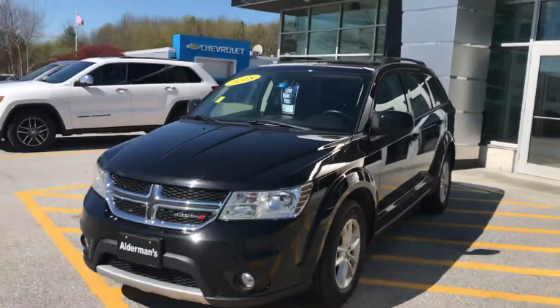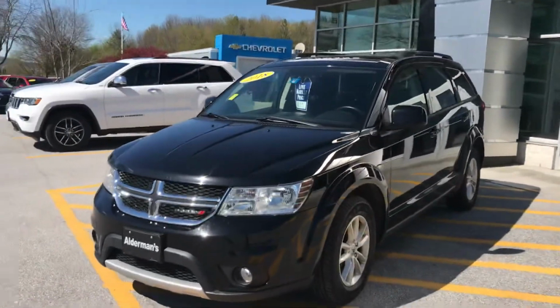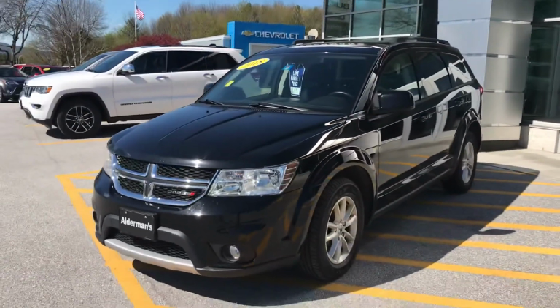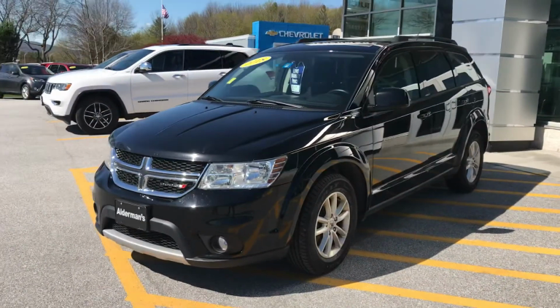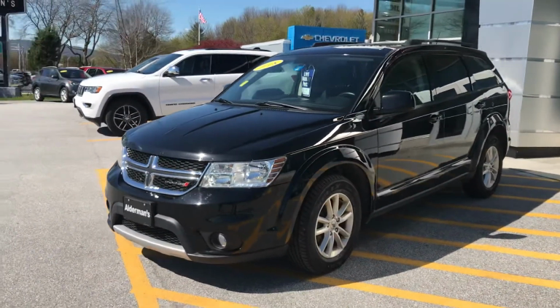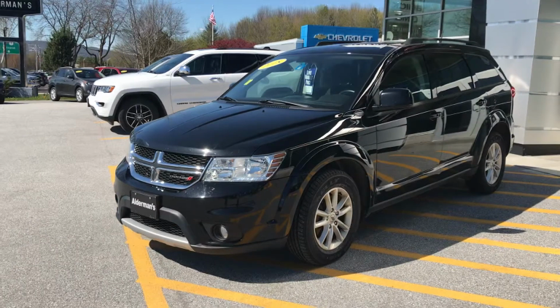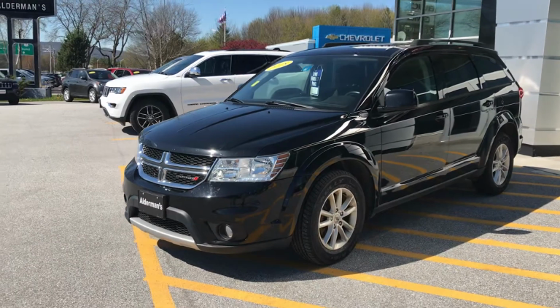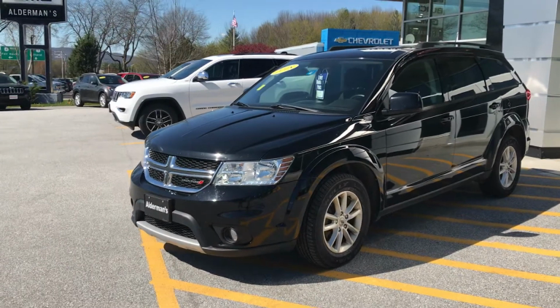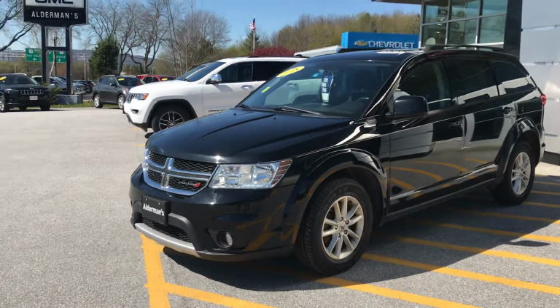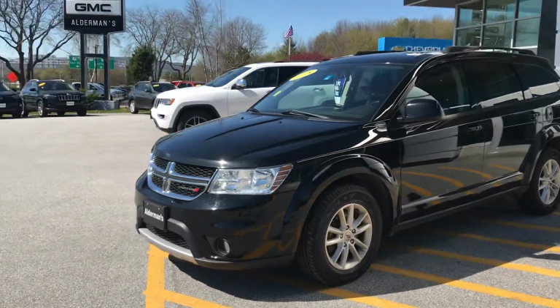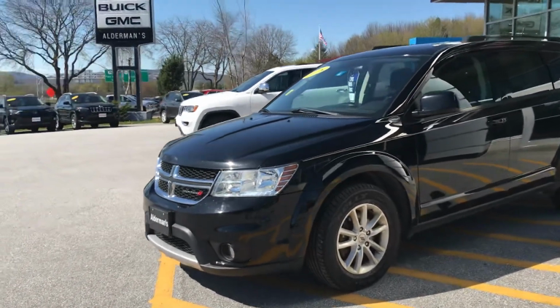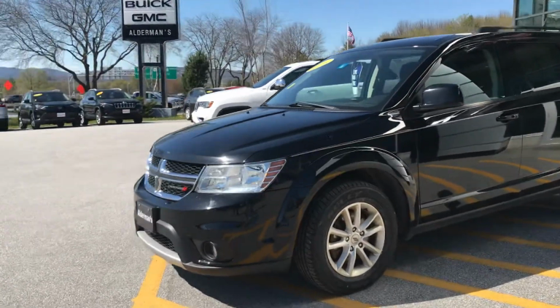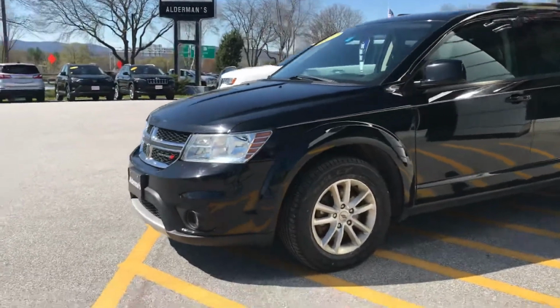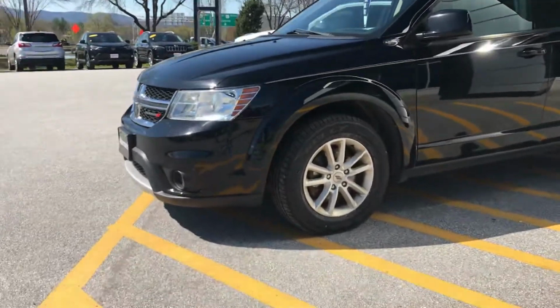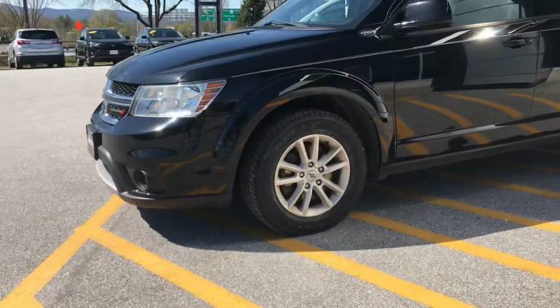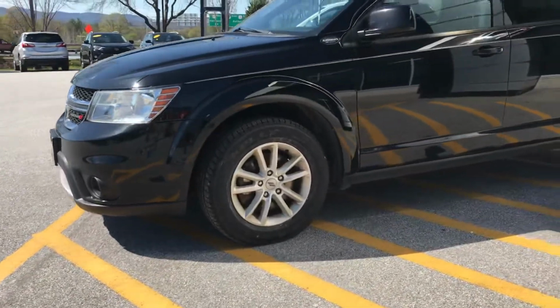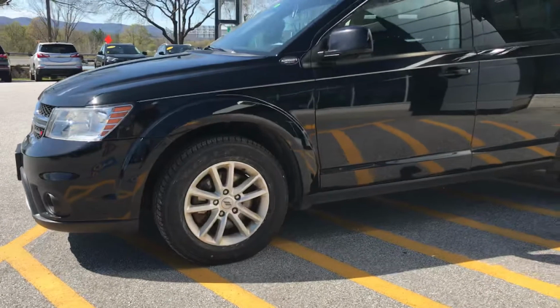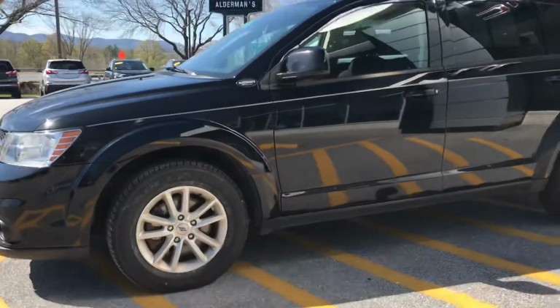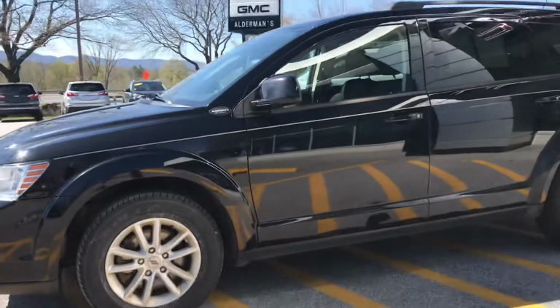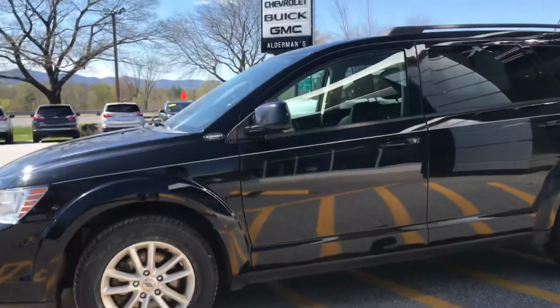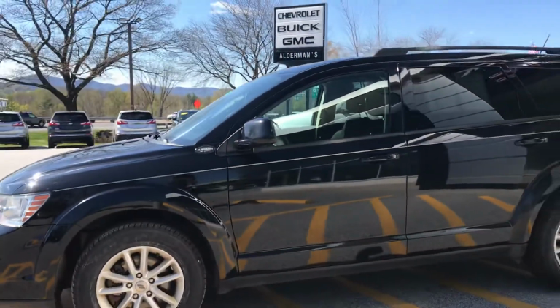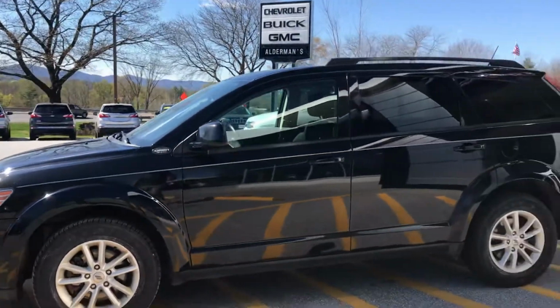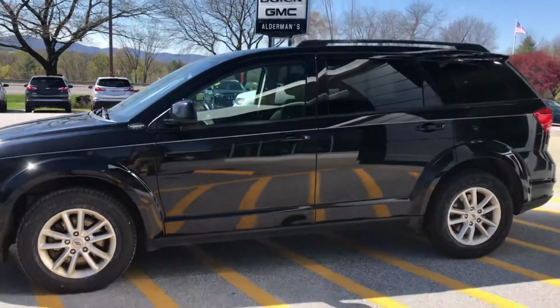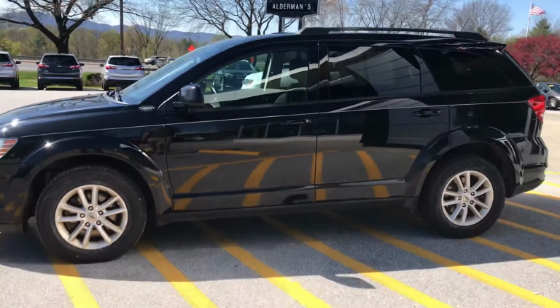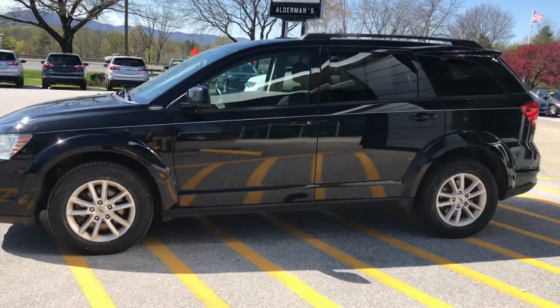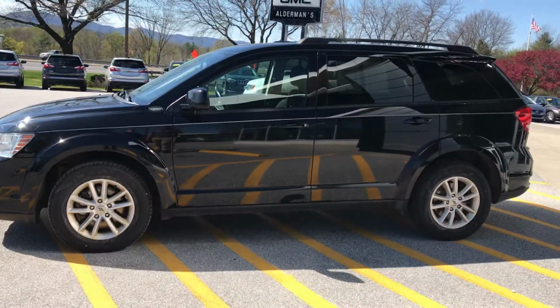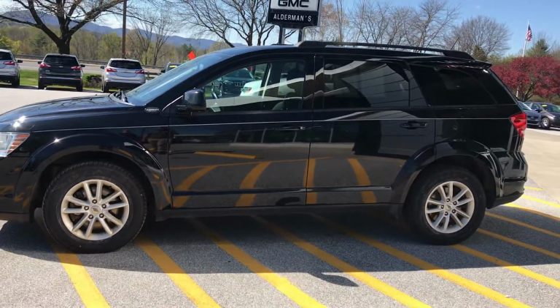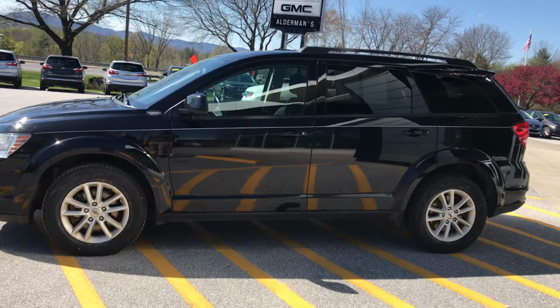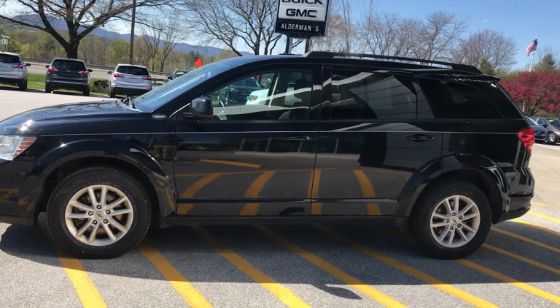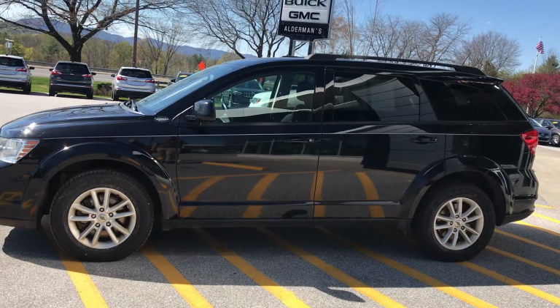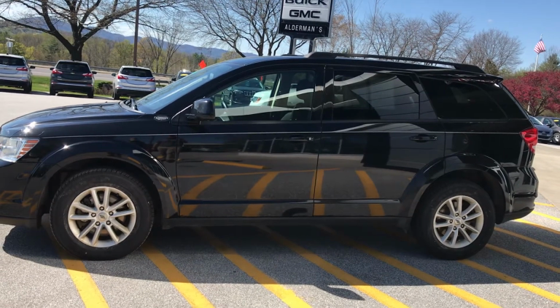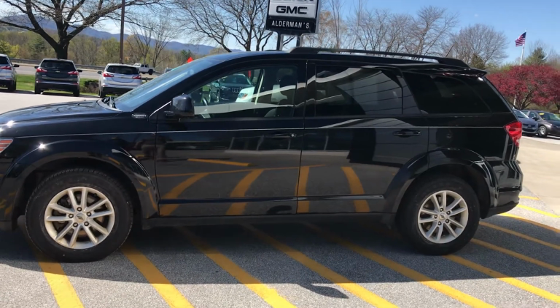Fog lights up front give this a really sharp look. They do have the cladding that goes all the way across the bottom of the vehicle, getting a little bit of extra protection from stone chipping. And I really like that they have a white pinstripe going down the length of the vehicle.